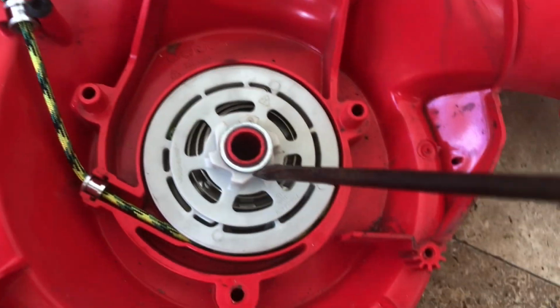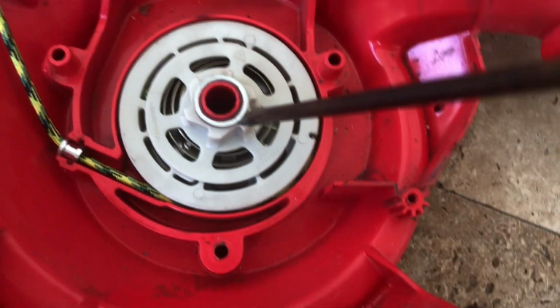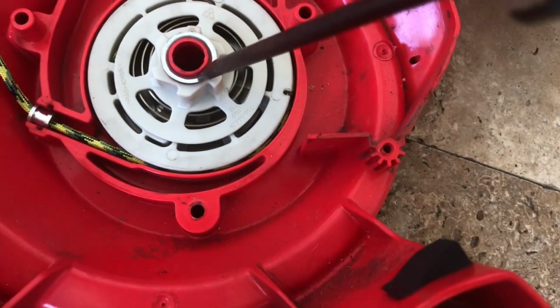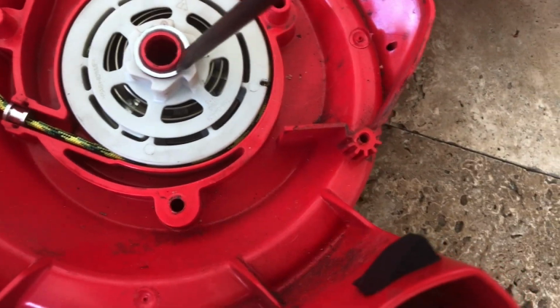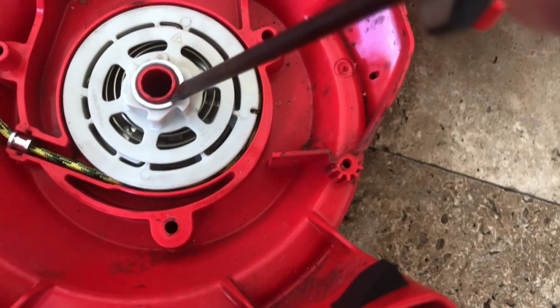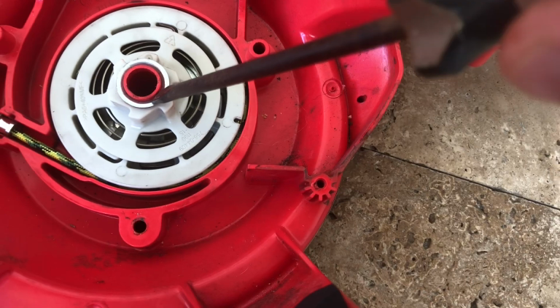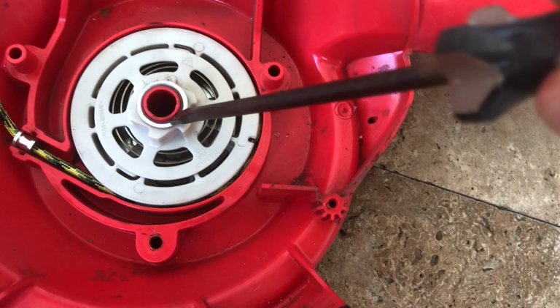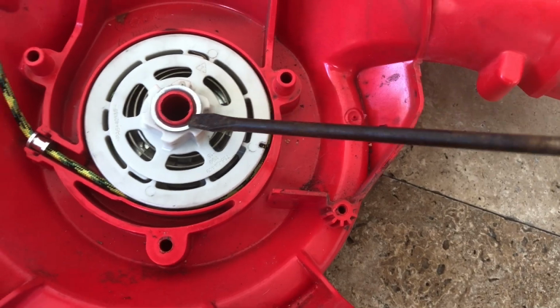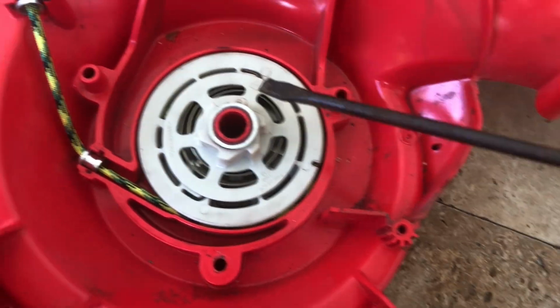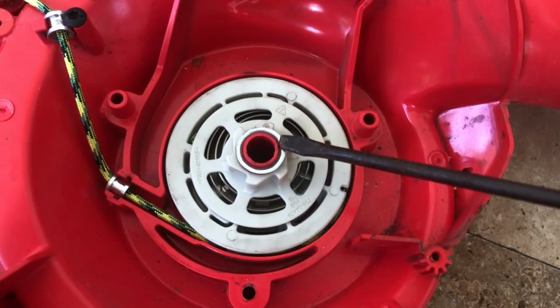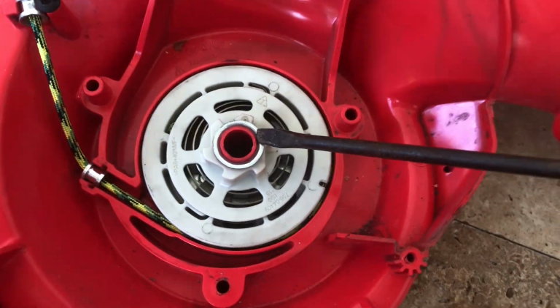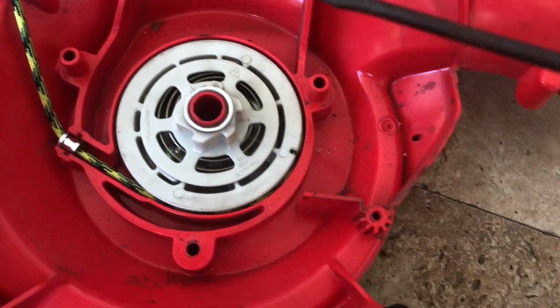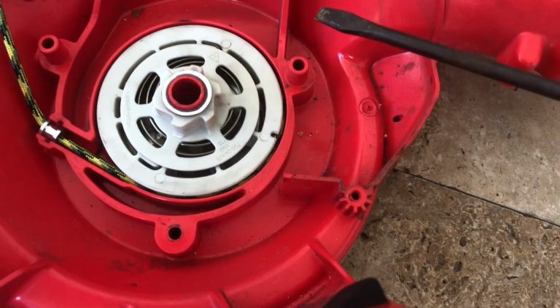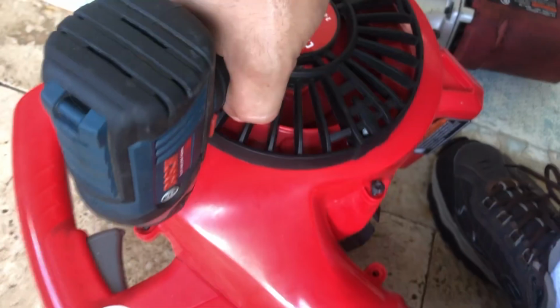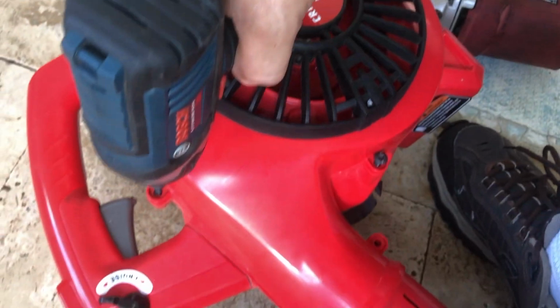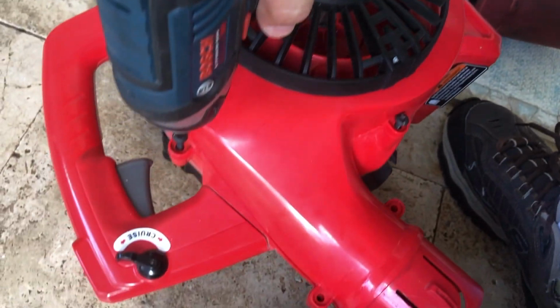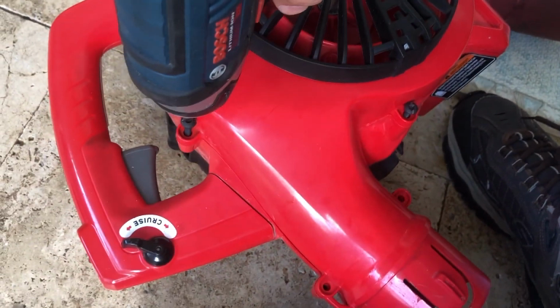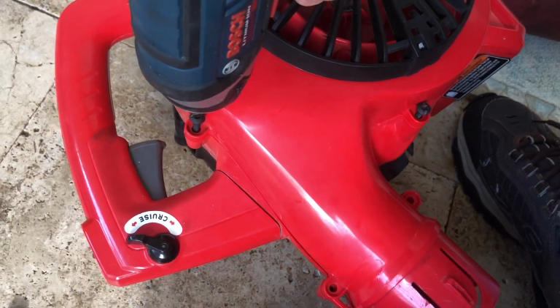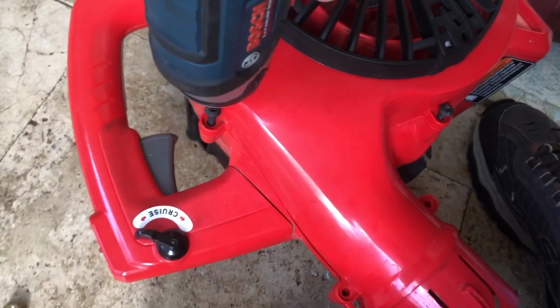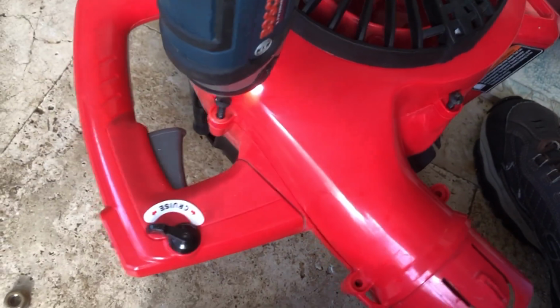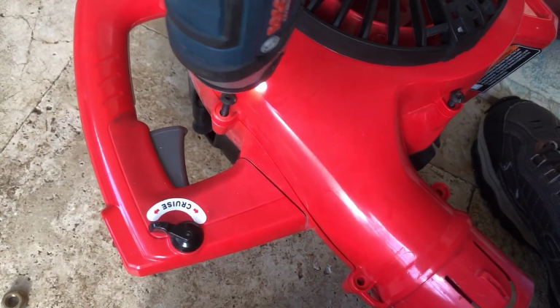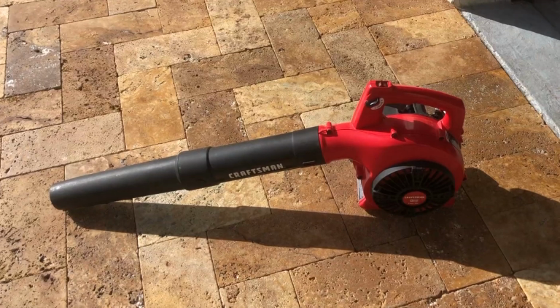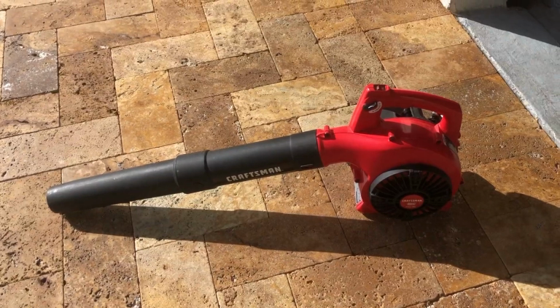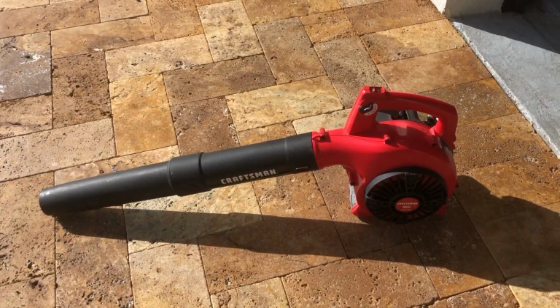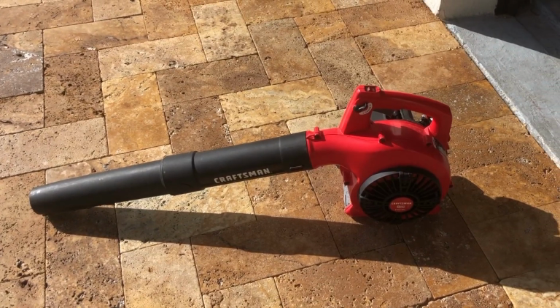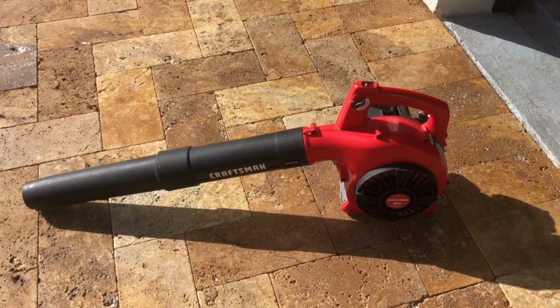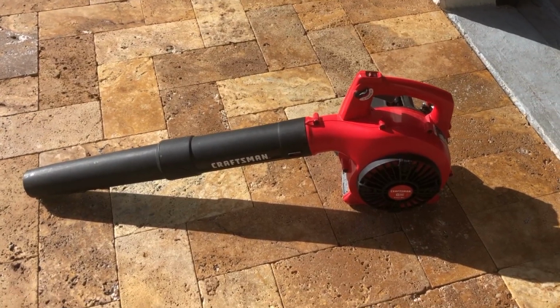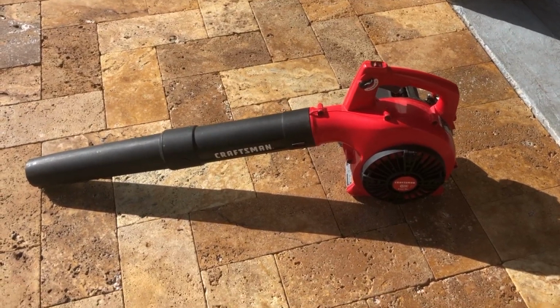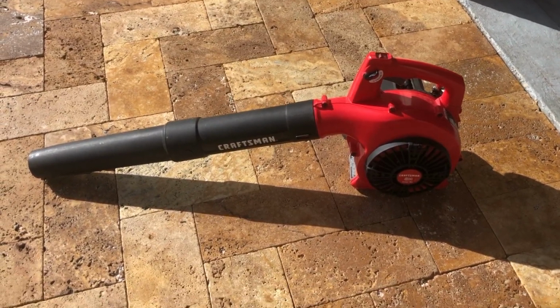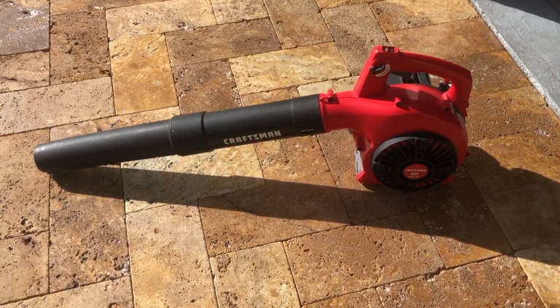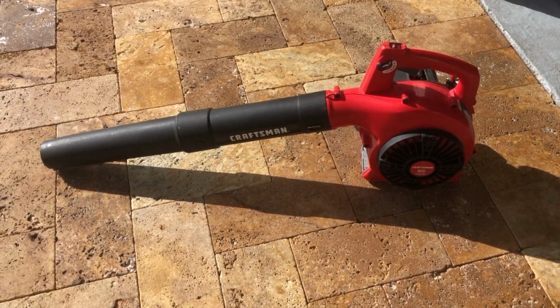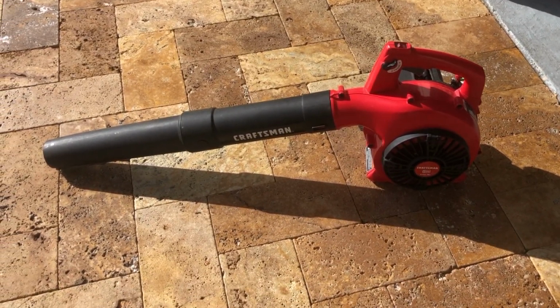Put that retaining clip back on, put the machine back together, and that's how you fix your pull start. Please like and subscribe. Thank you.